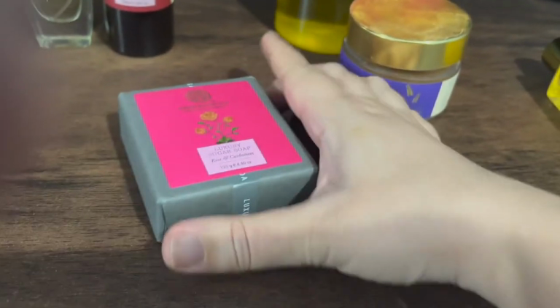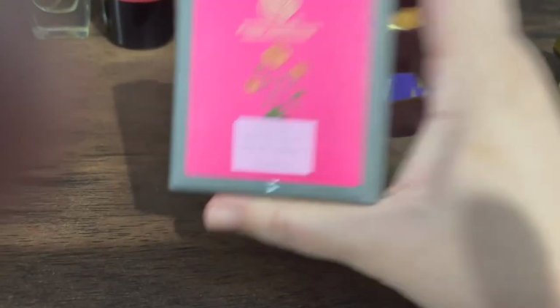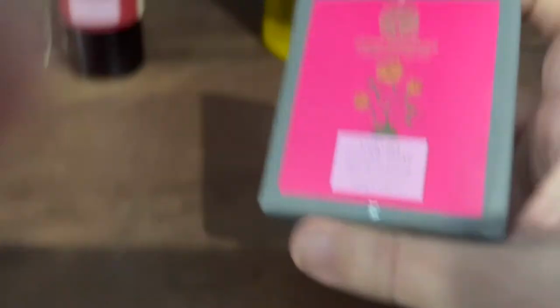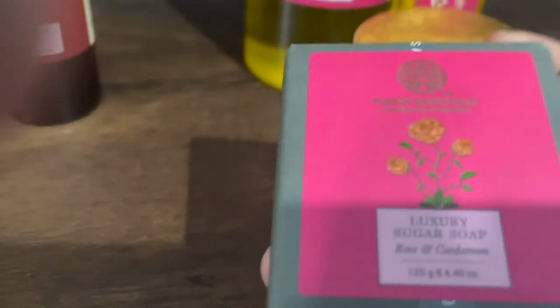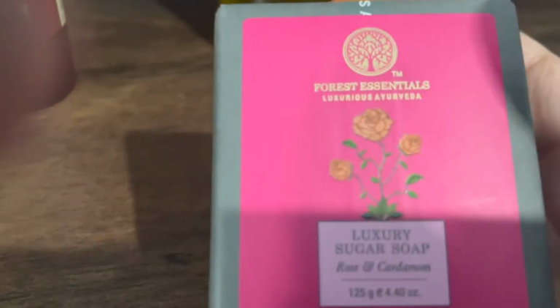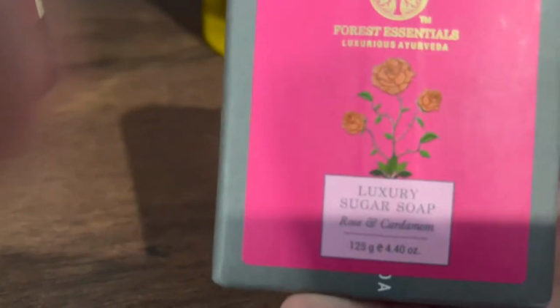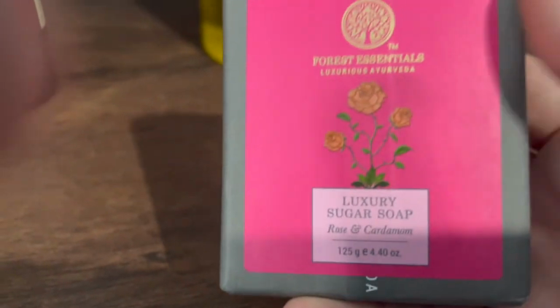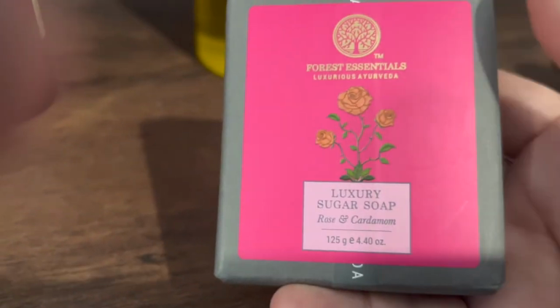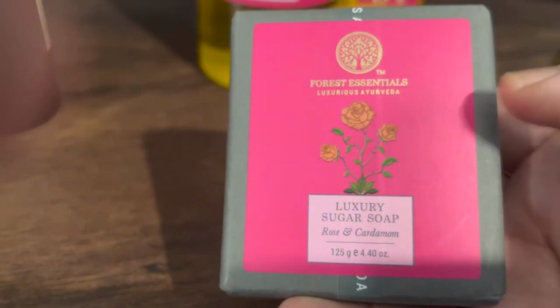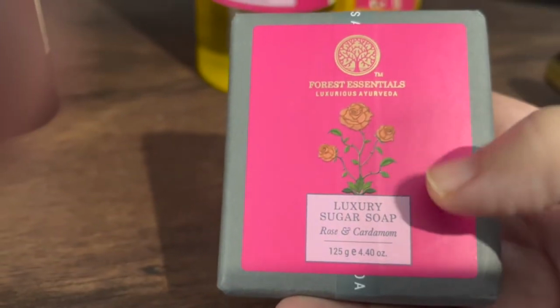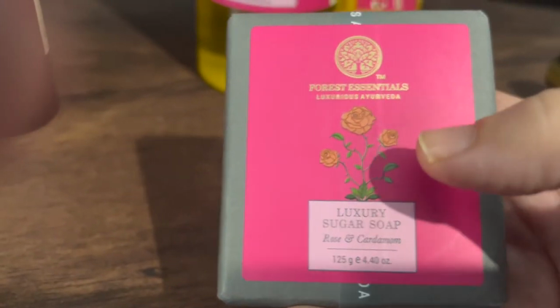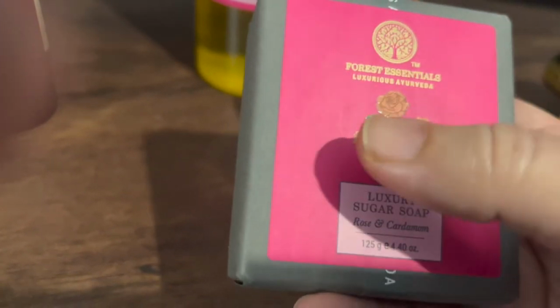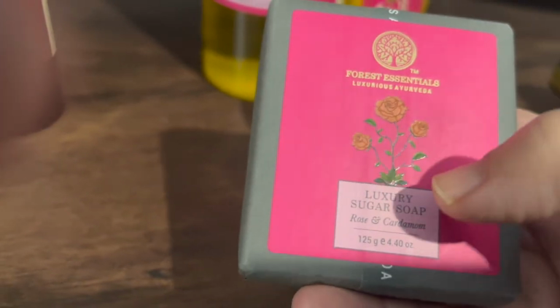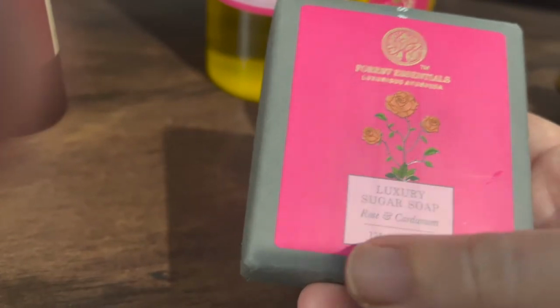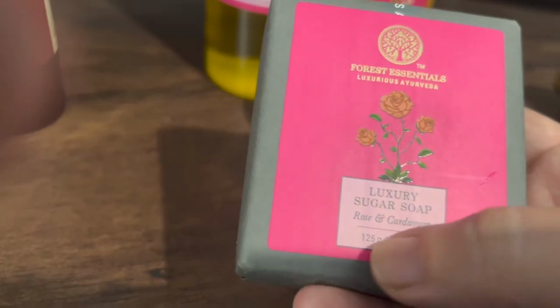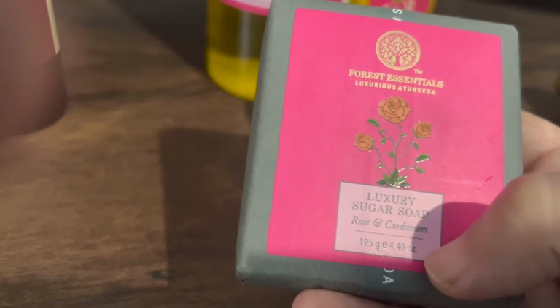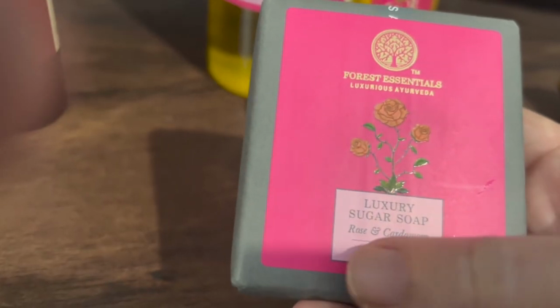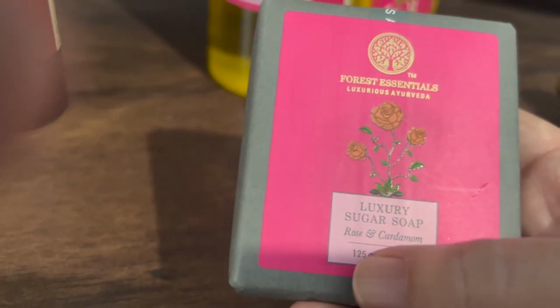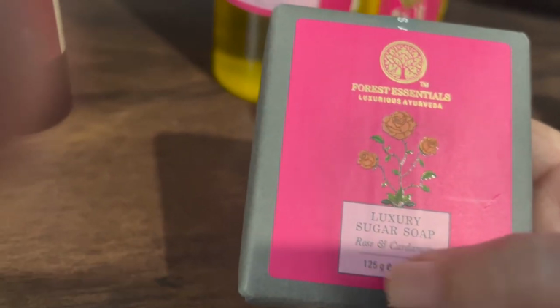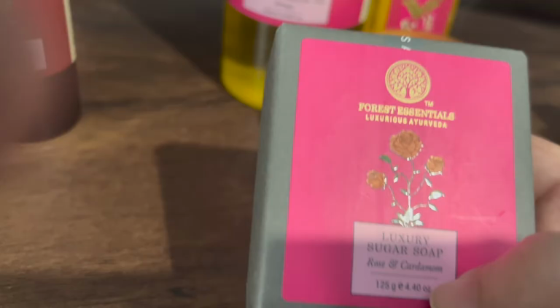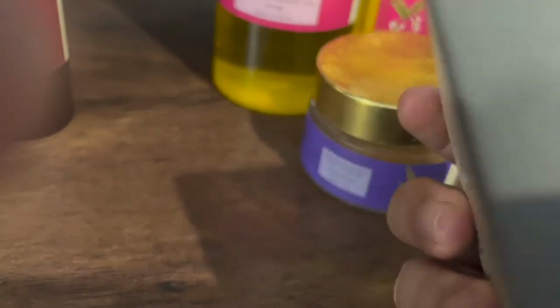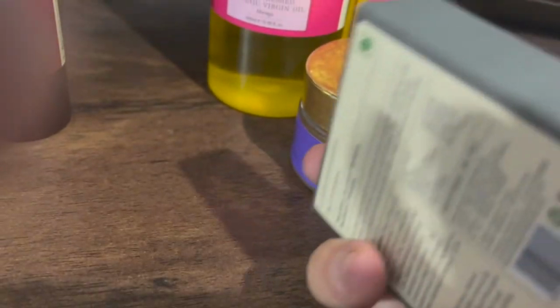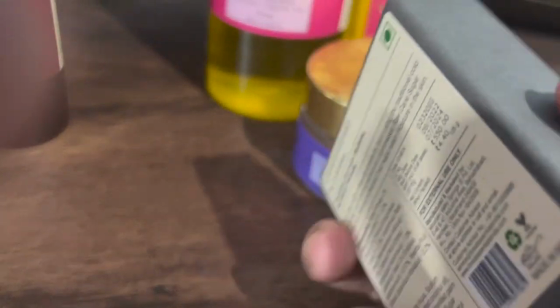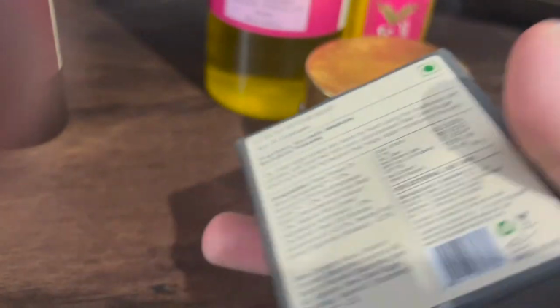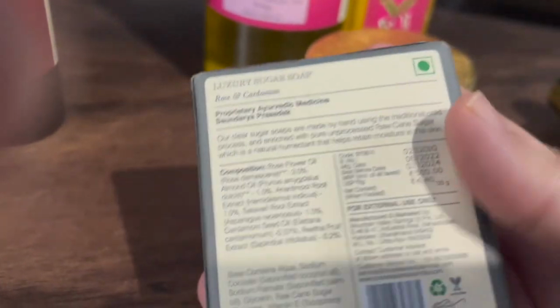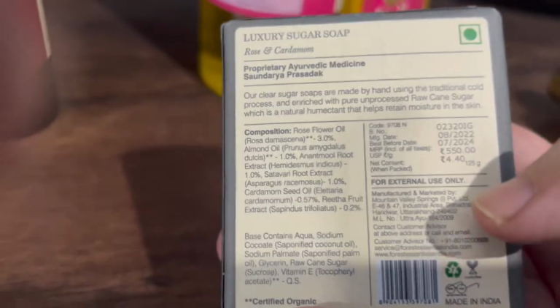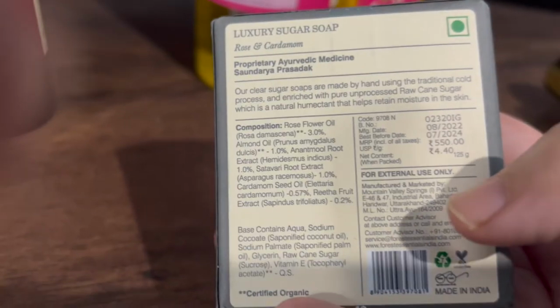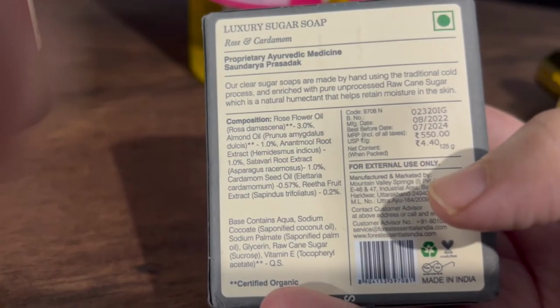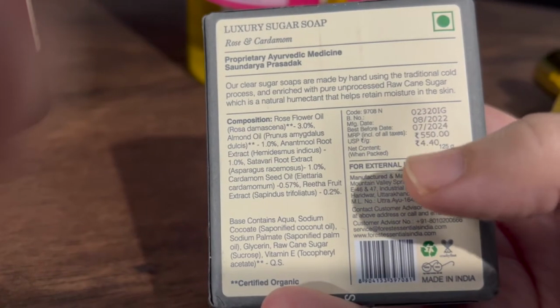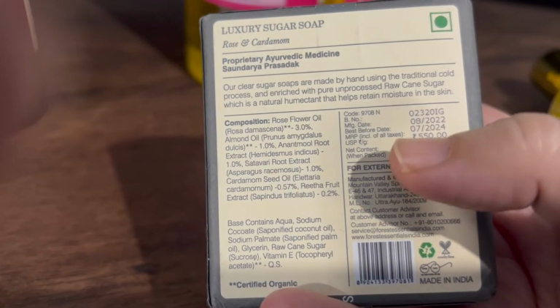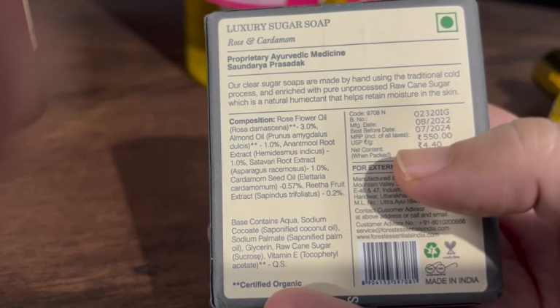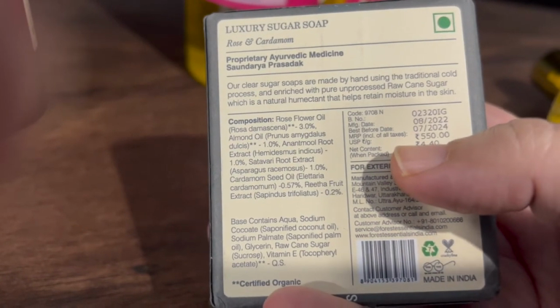My husband's favorite product is the sugar soap. I don't know how many different ones have come to our house — there are so many different flavors: orange, rose, cardamom. There are many different types available.